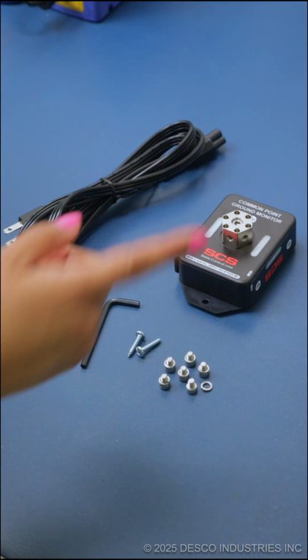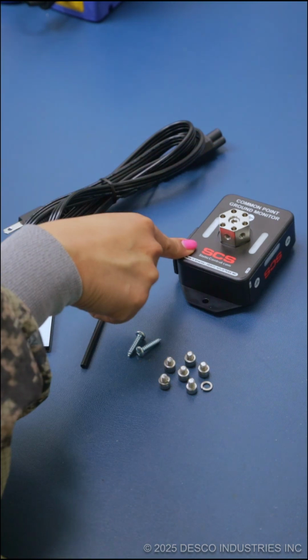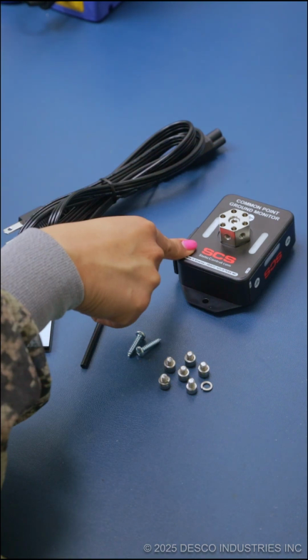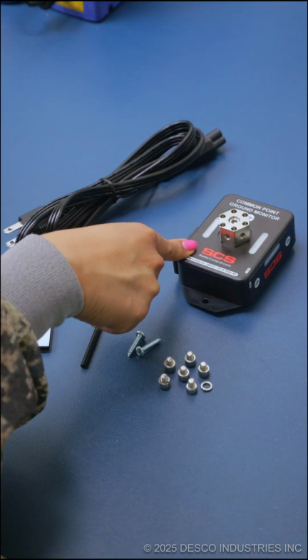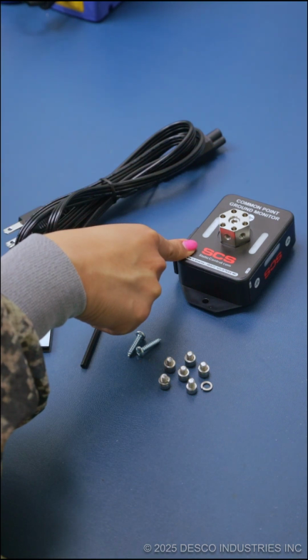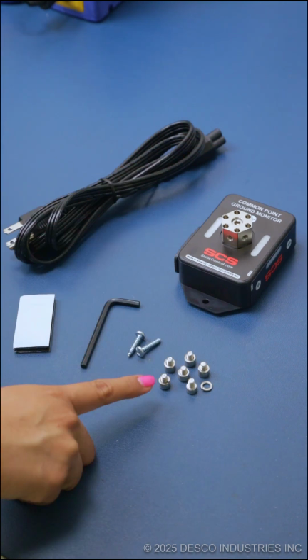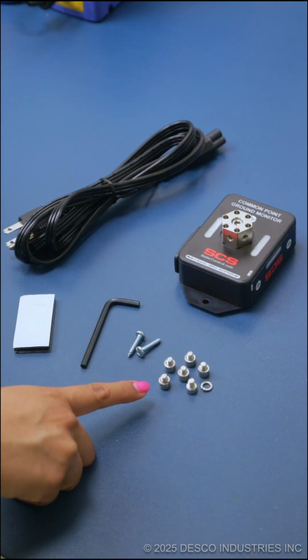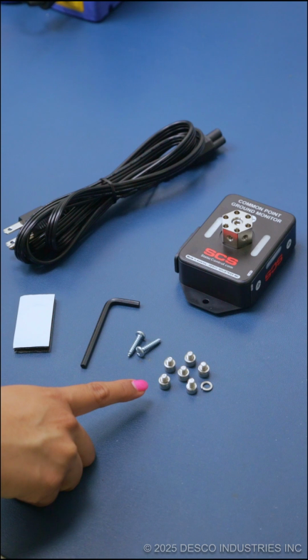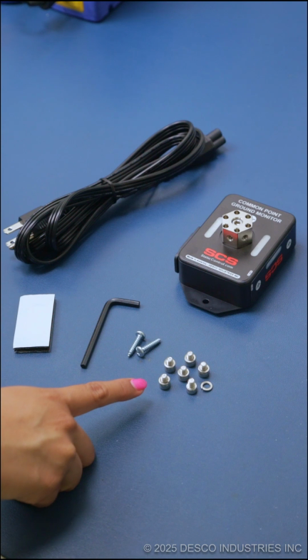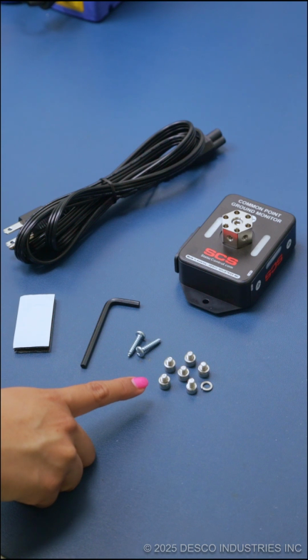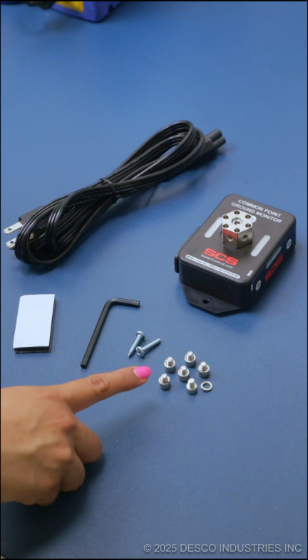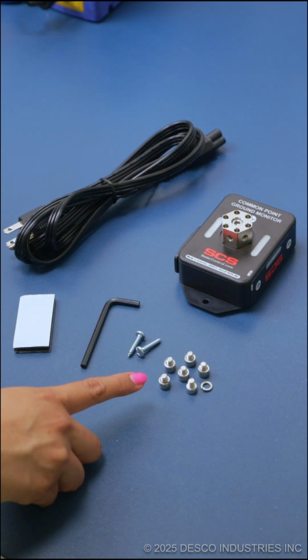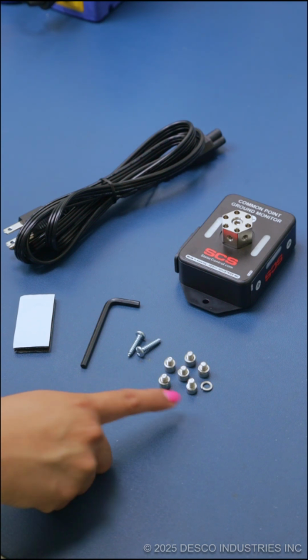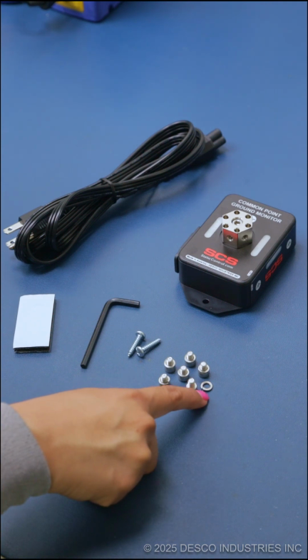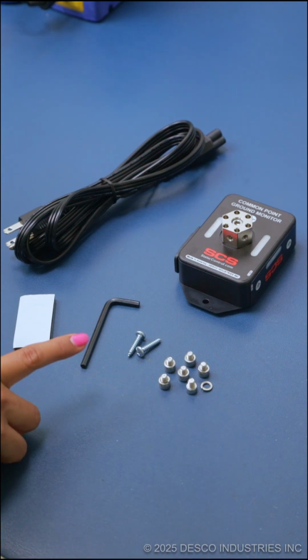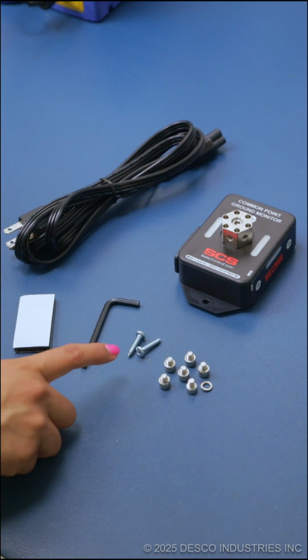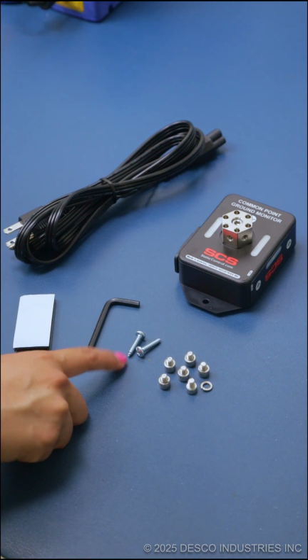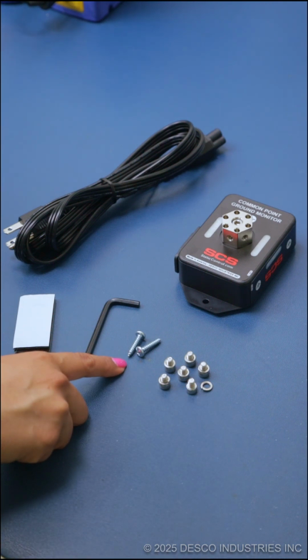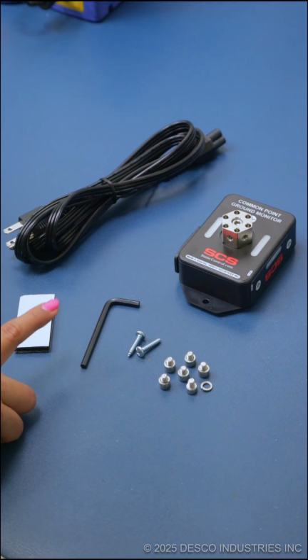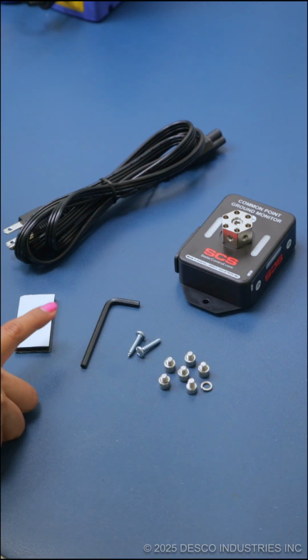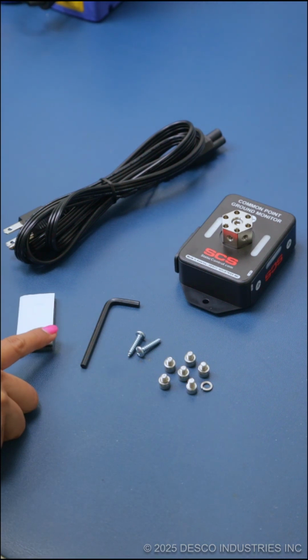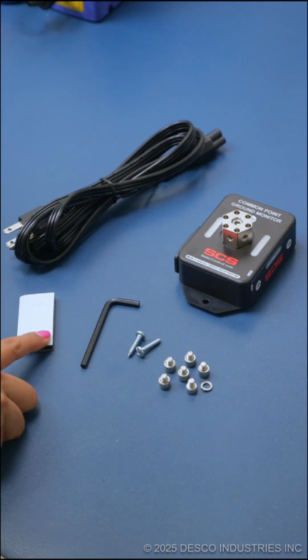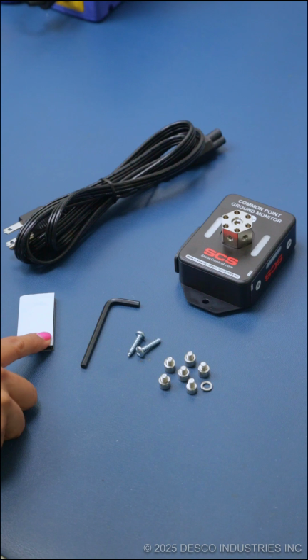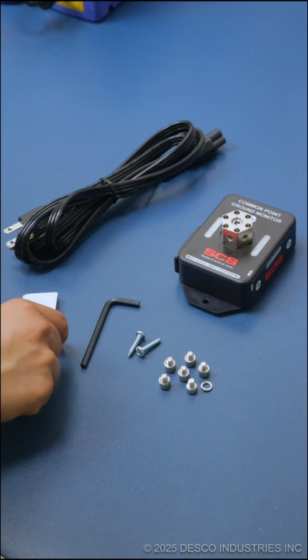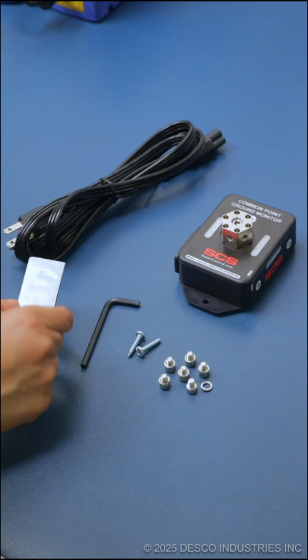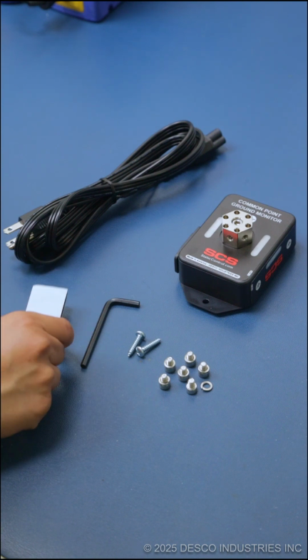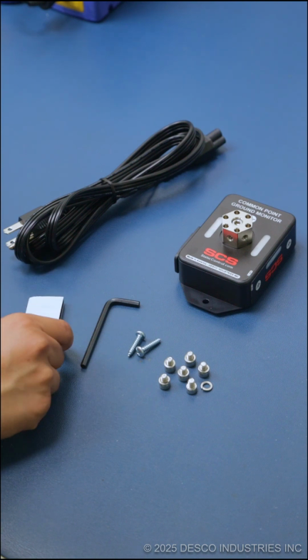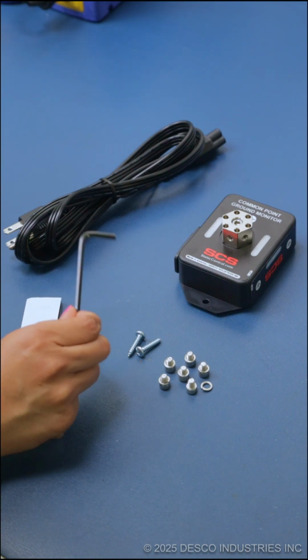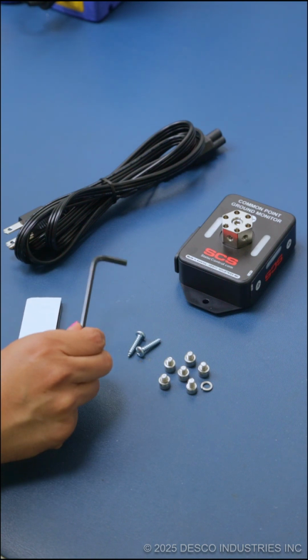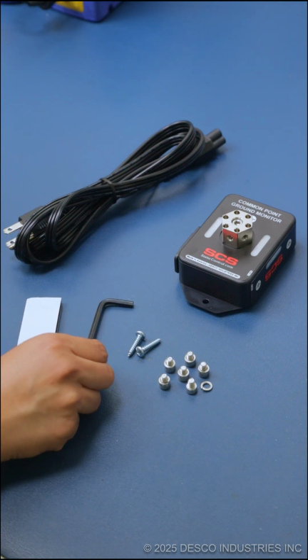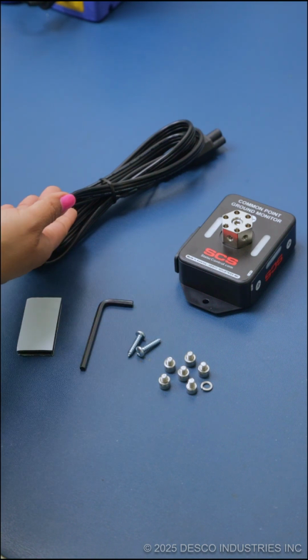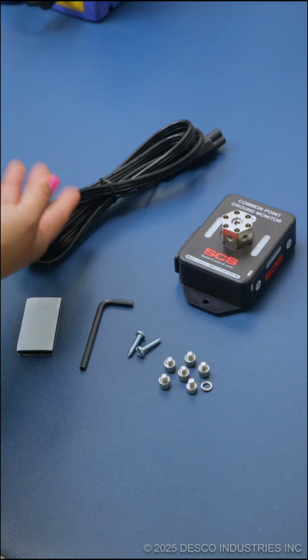One Common Point Ground Monitor, six socket head screws, and six split washers, two pan head screws, one dual lock fastener that's about two inches in length, one hex key, and your power cord.